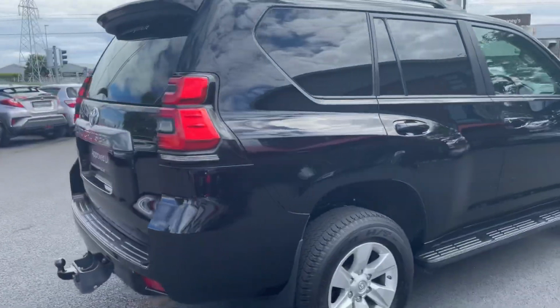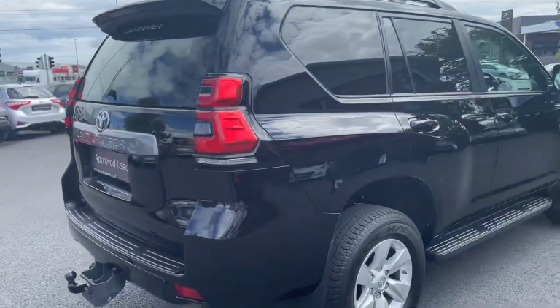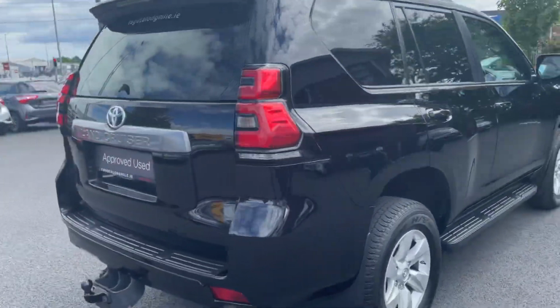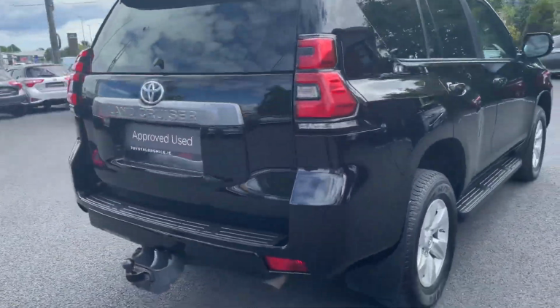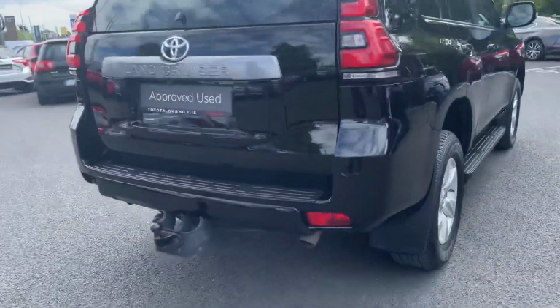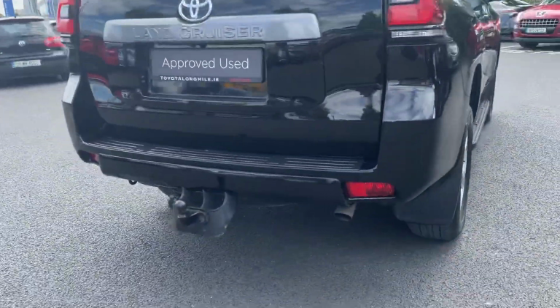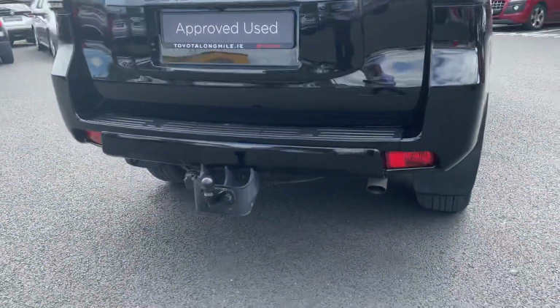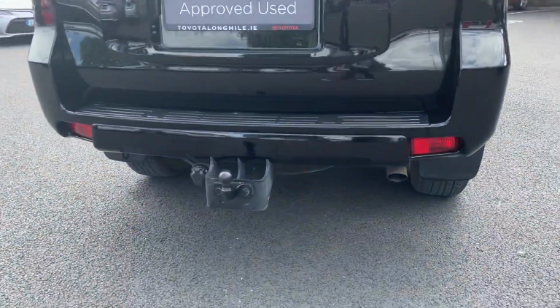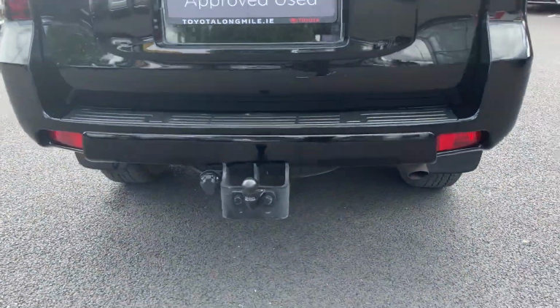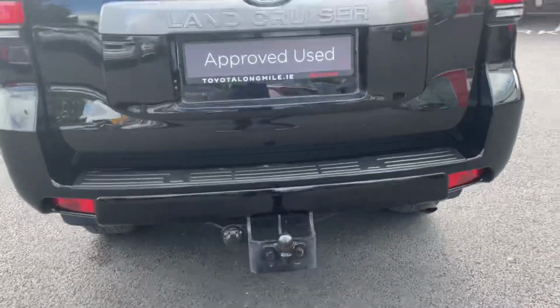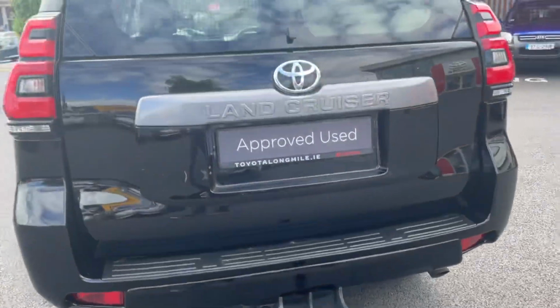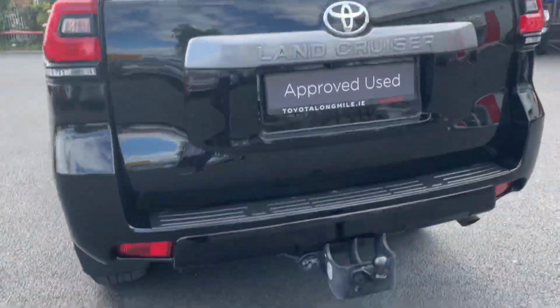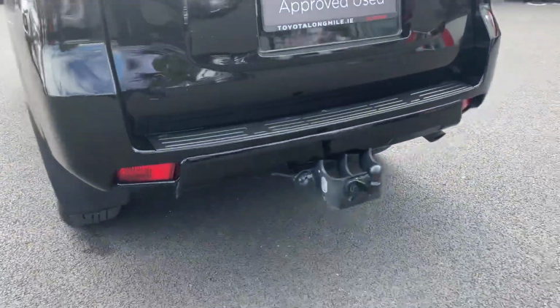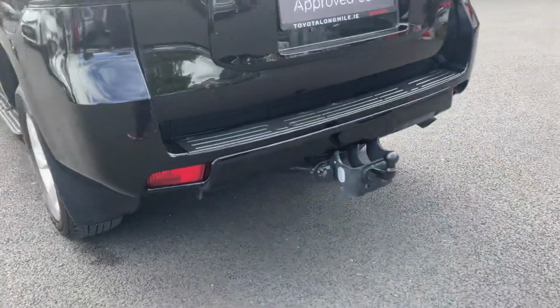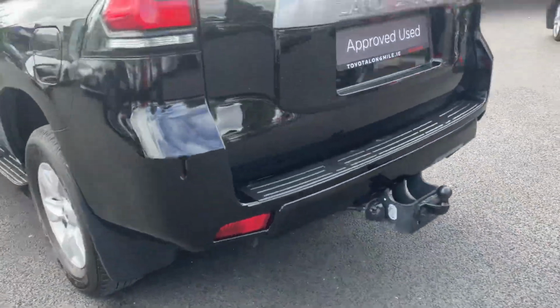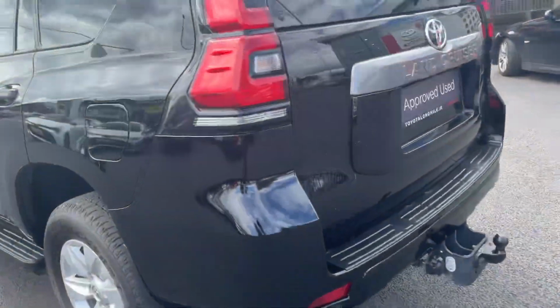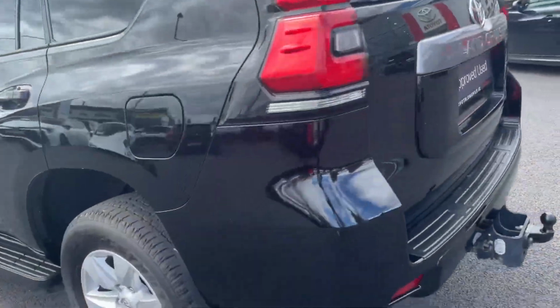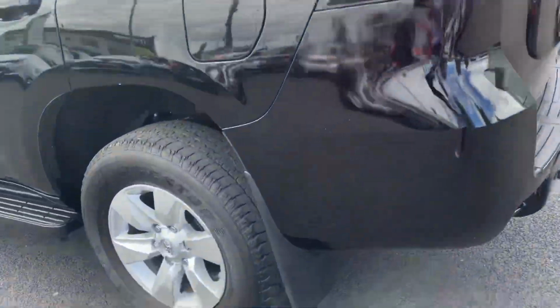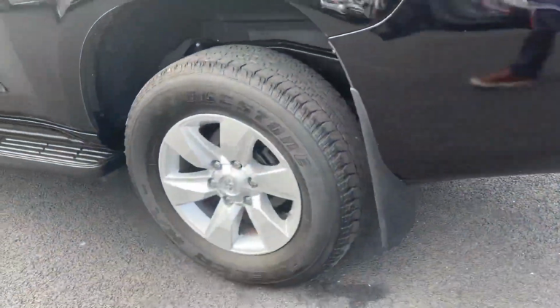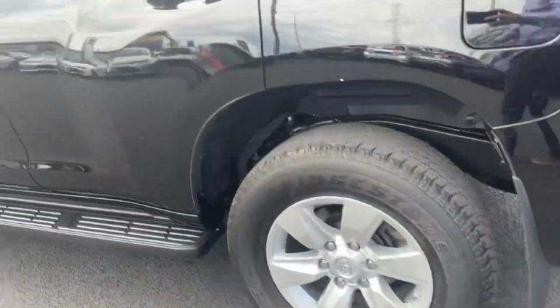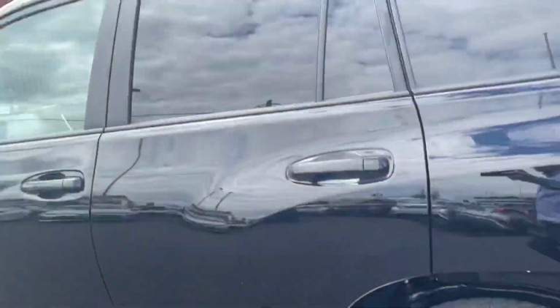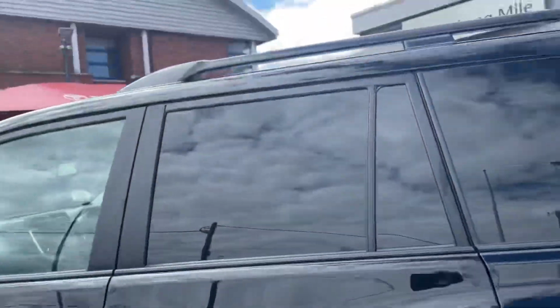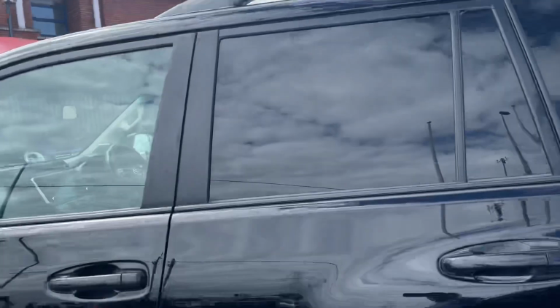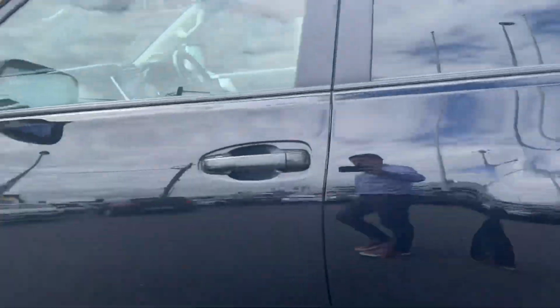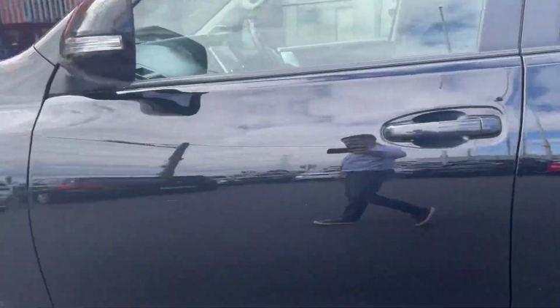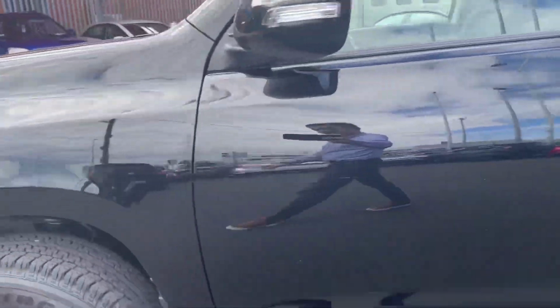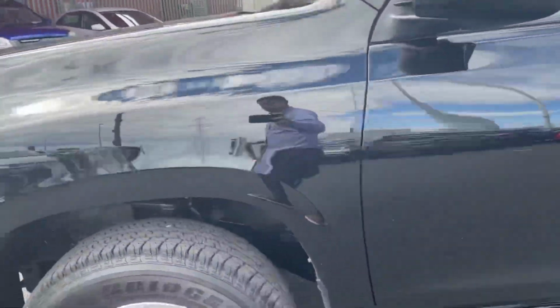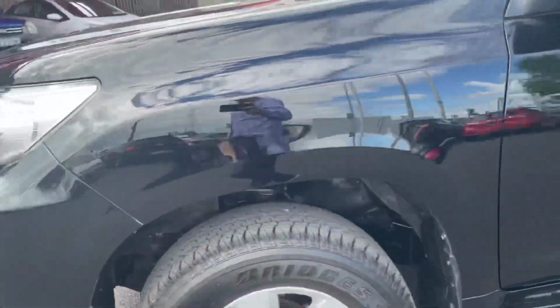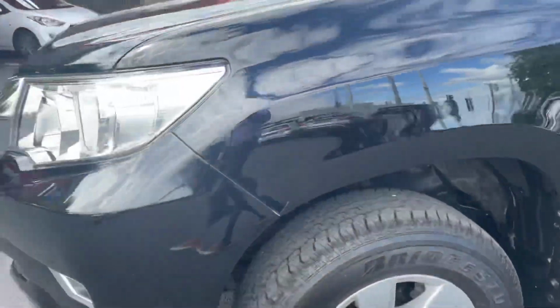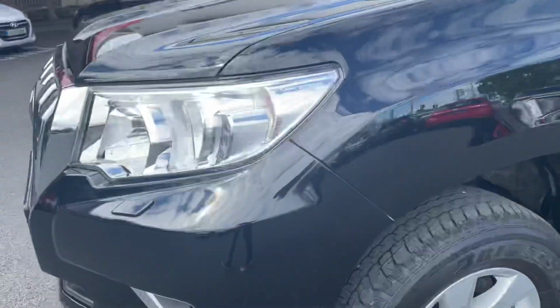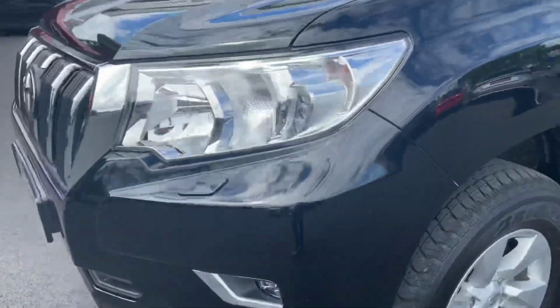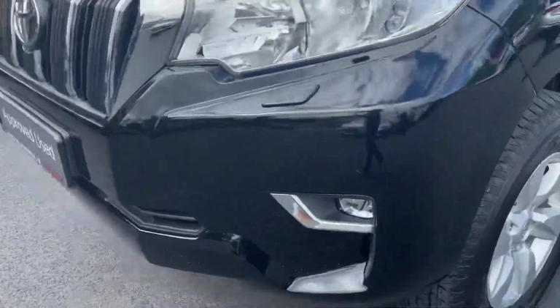Finished in Astral Black. You have your claw bar. On the front down you have your front fog lights.